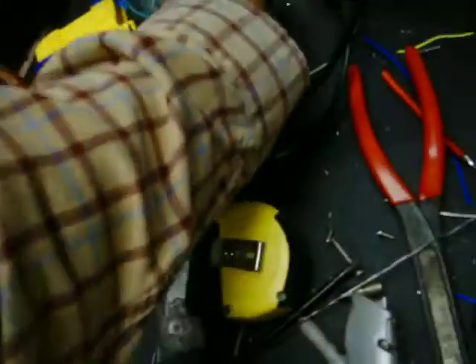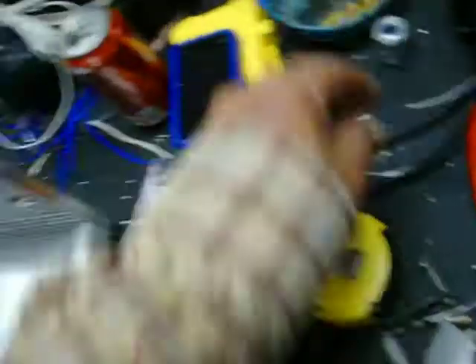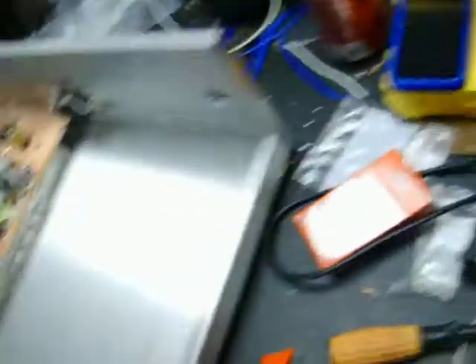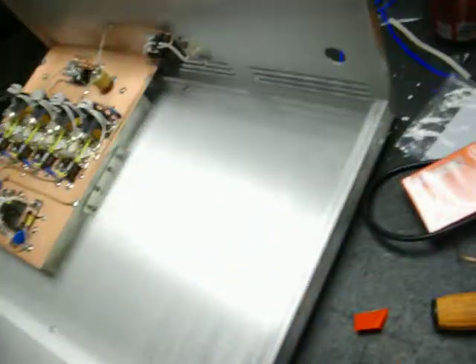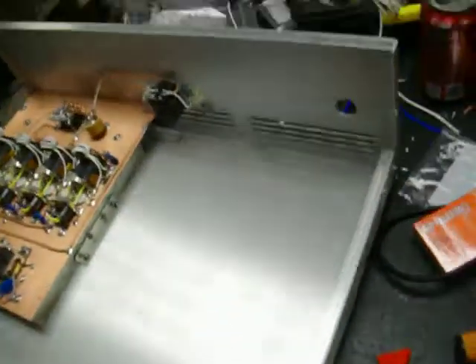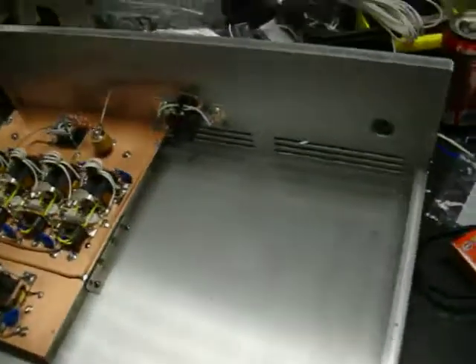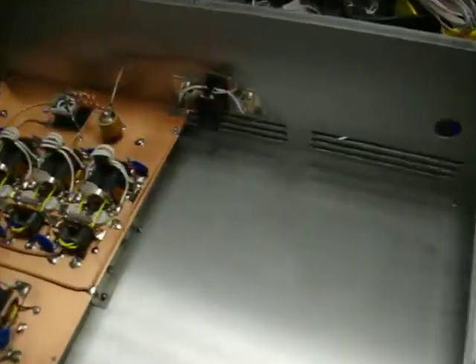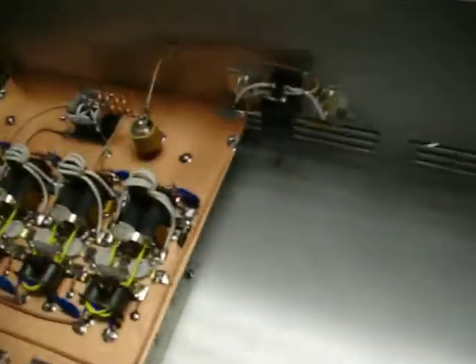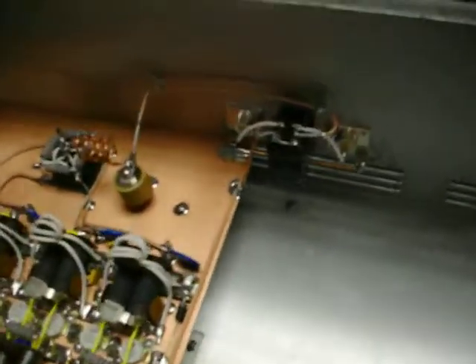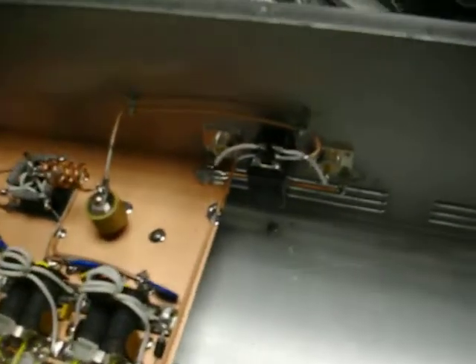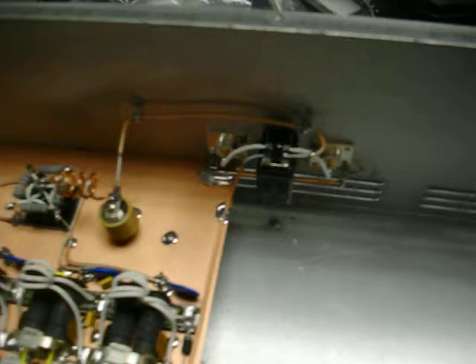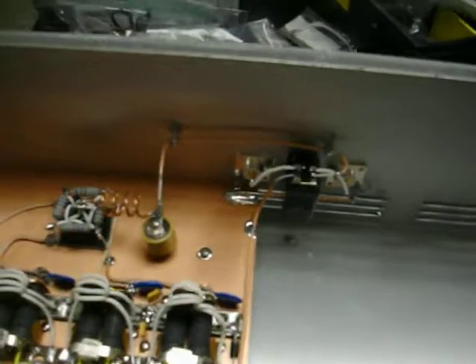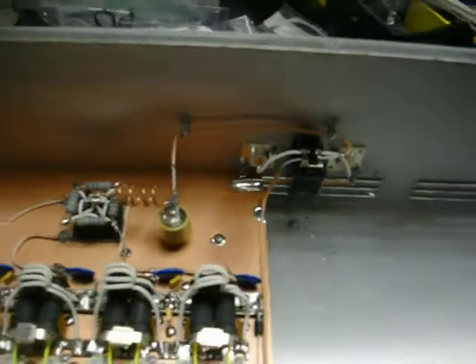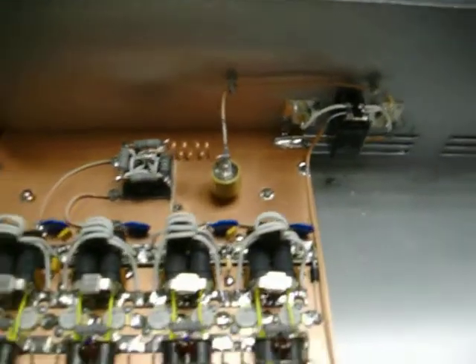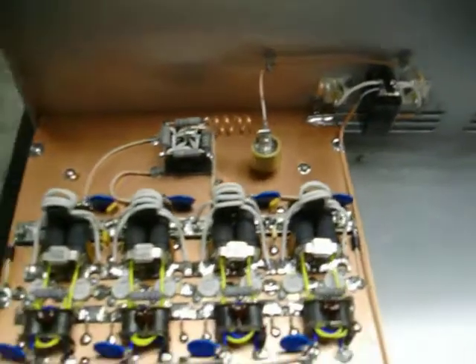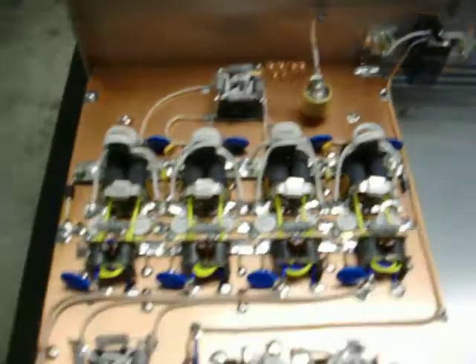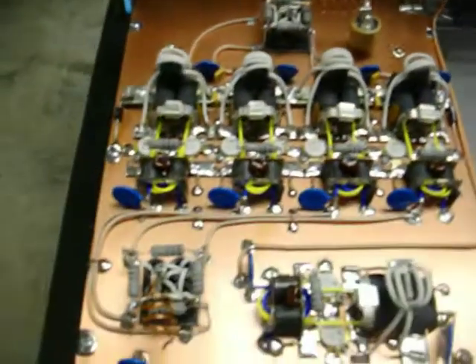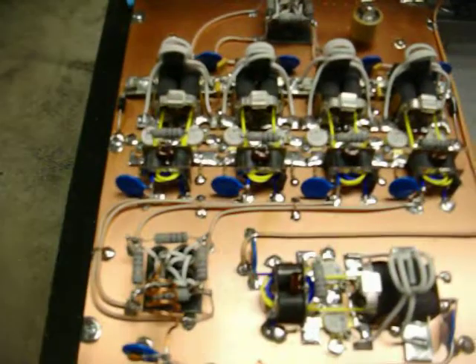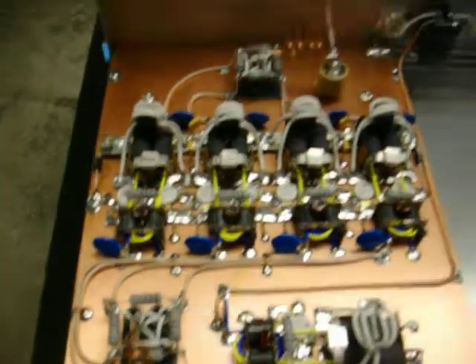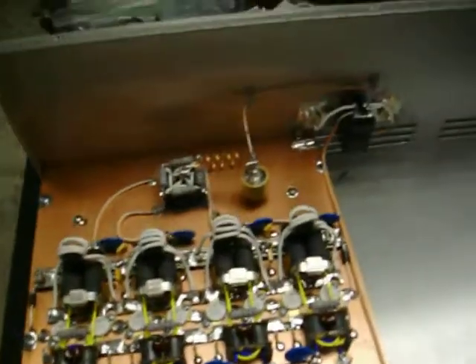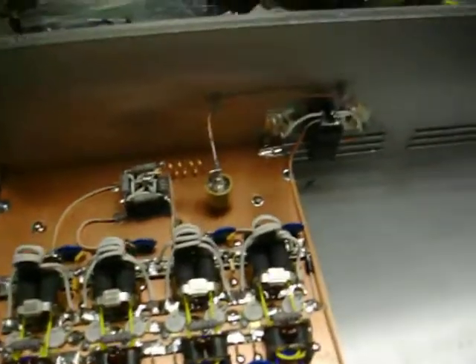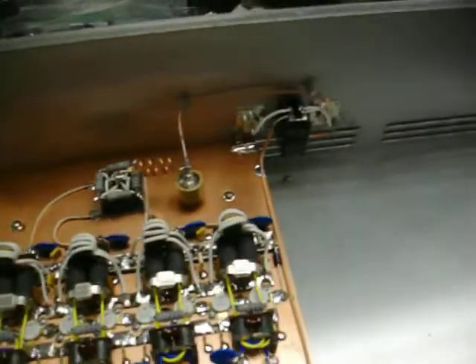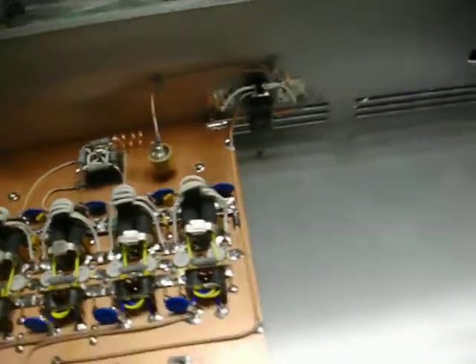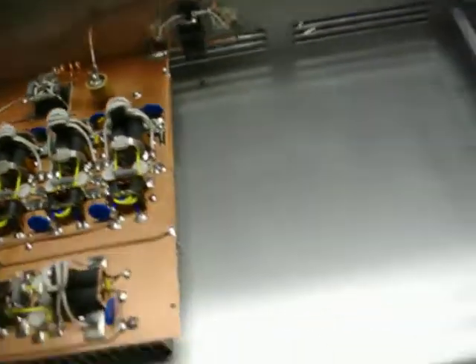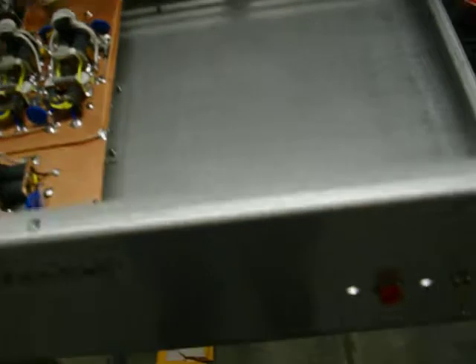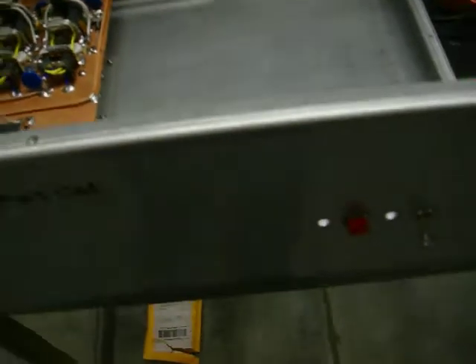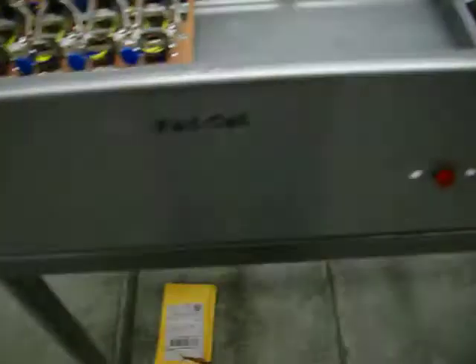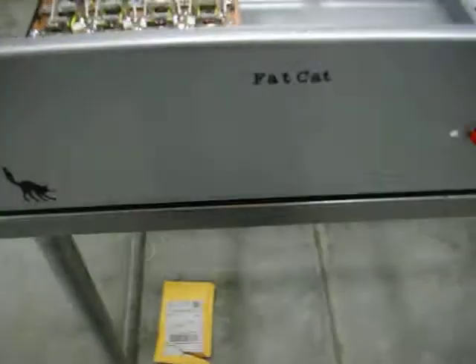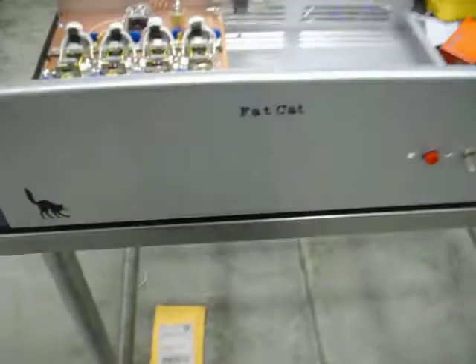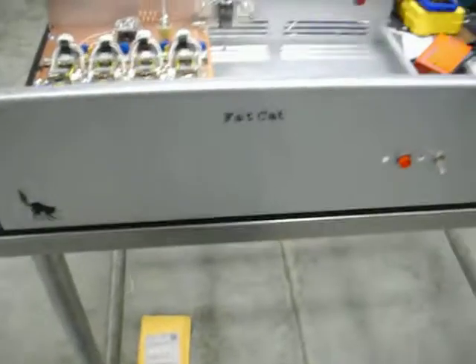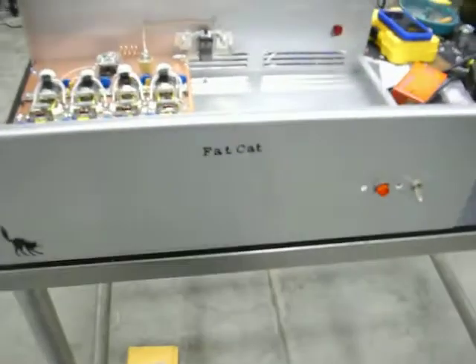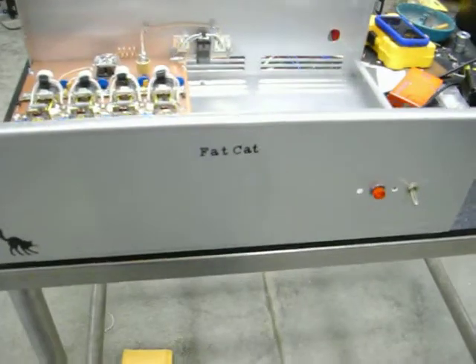That's it, getting close. Just need some supplies, finish up the fans, and we're gonna fire this puppy off.